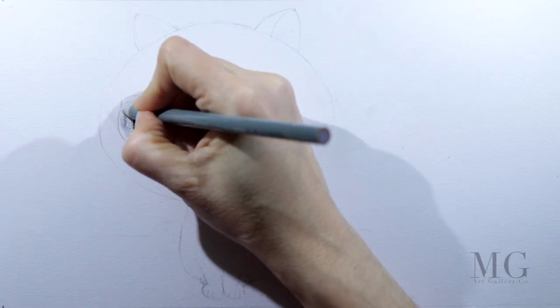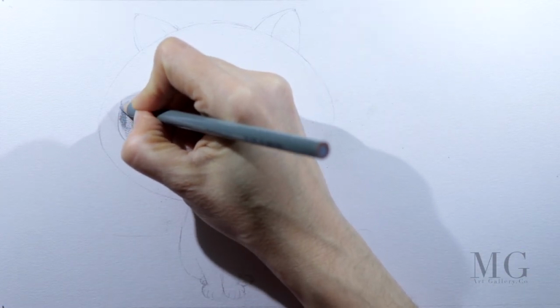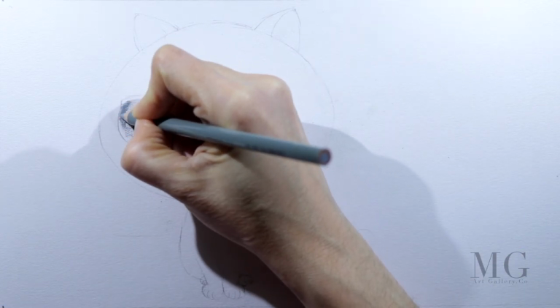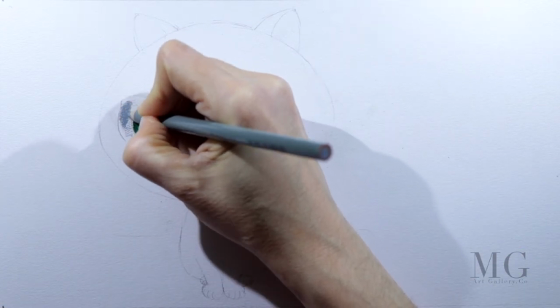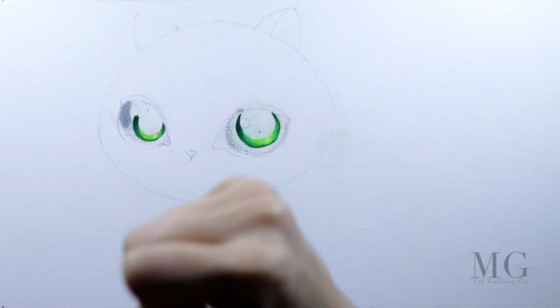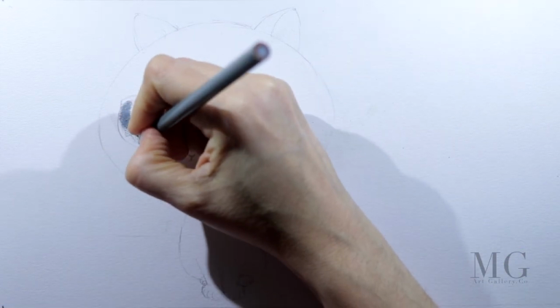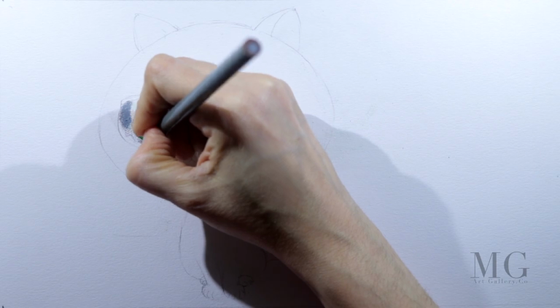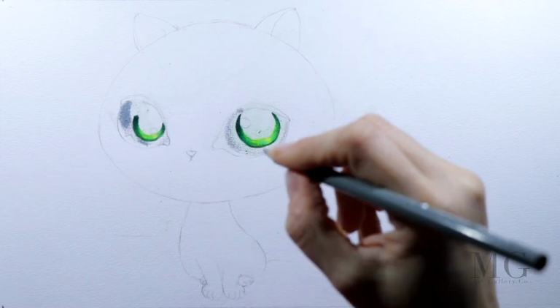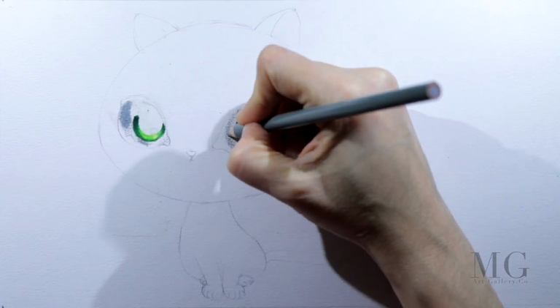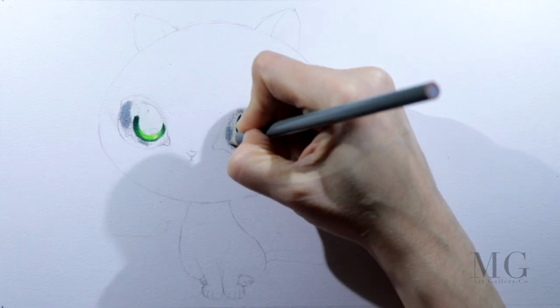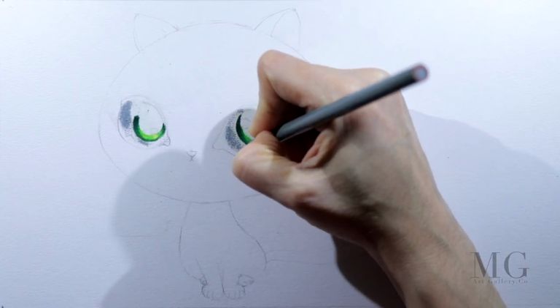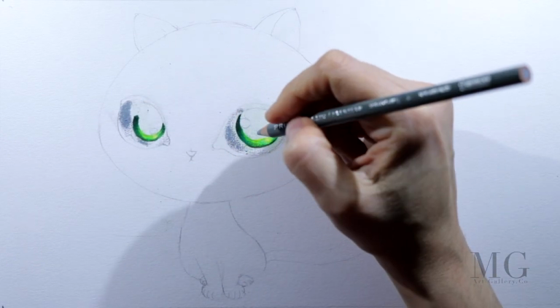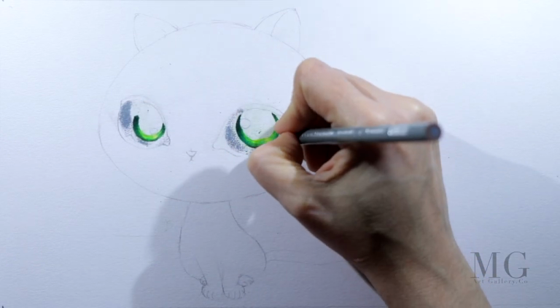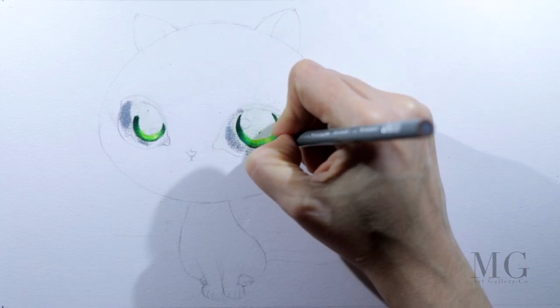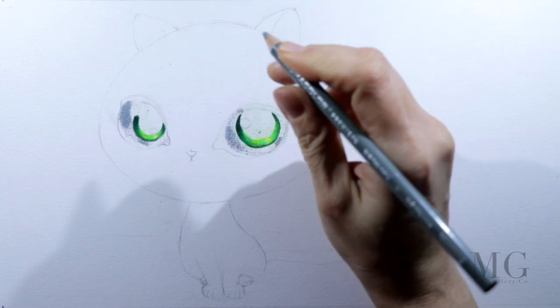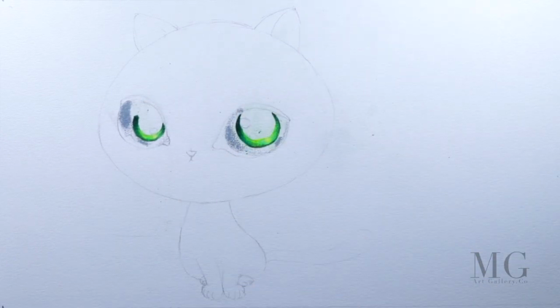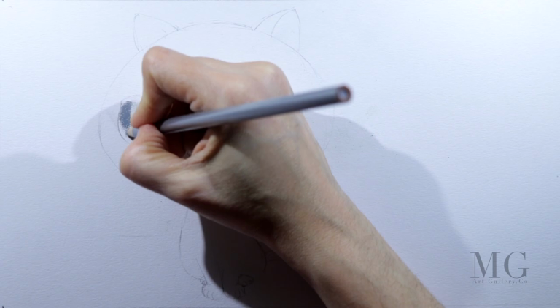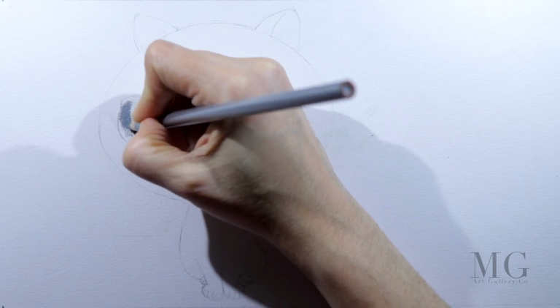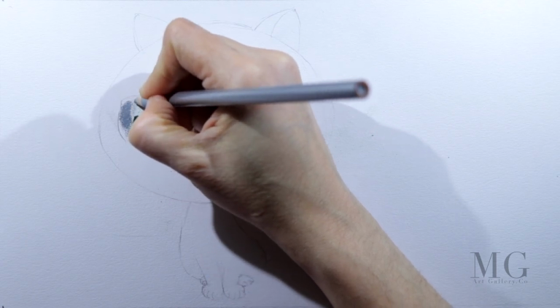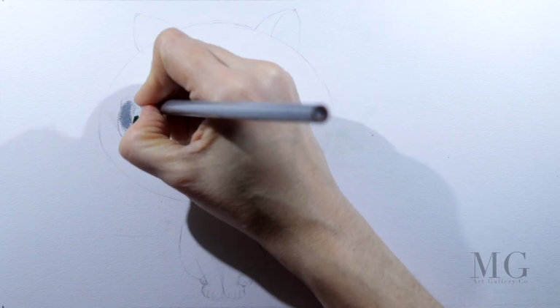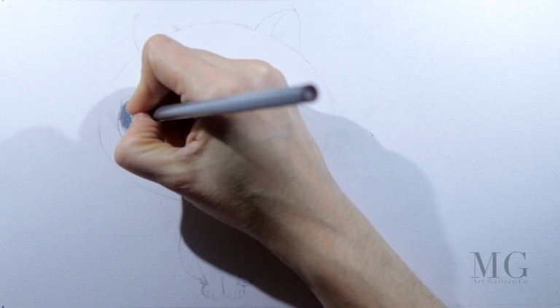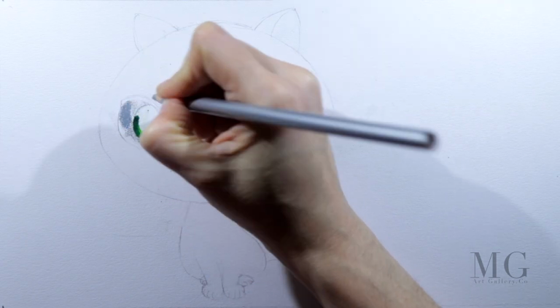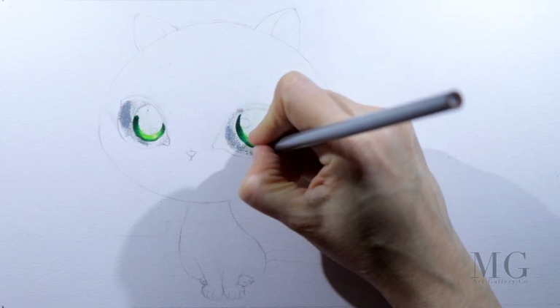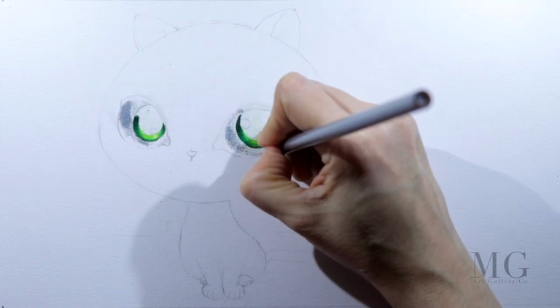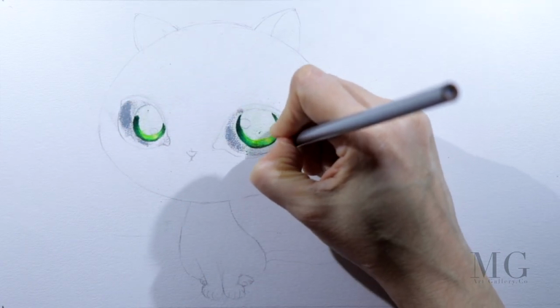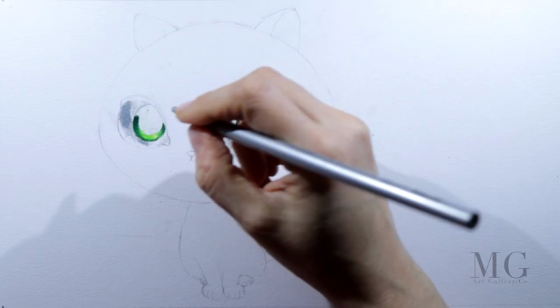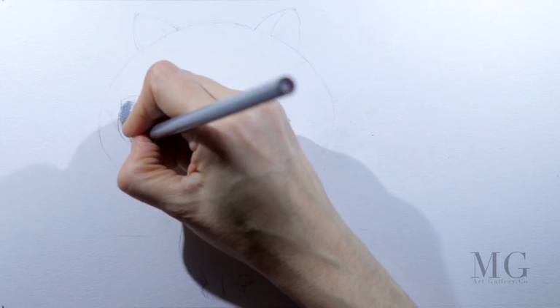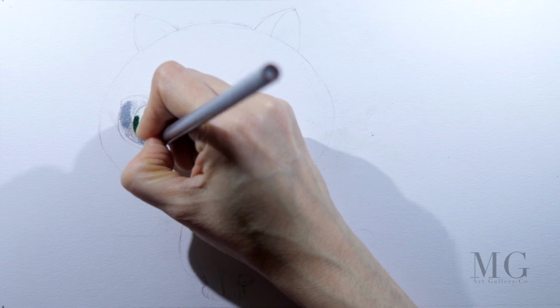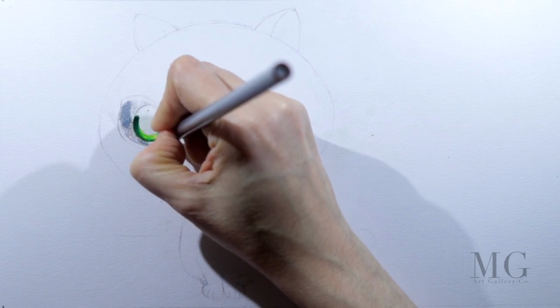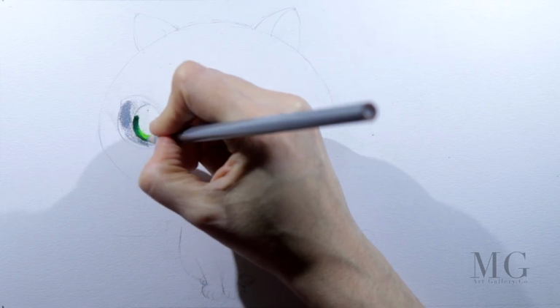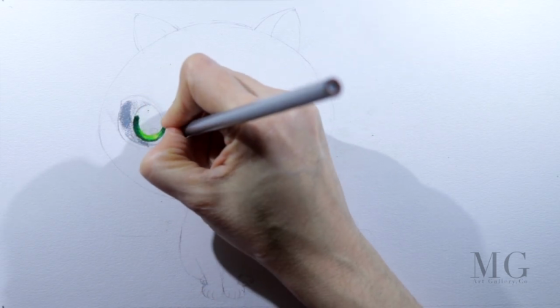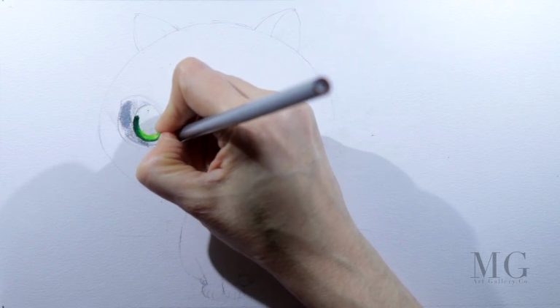The inner parts of the eyes are done, so now I will work on the outside and I will continue to put more grays. And at the end I will blend everything with white.